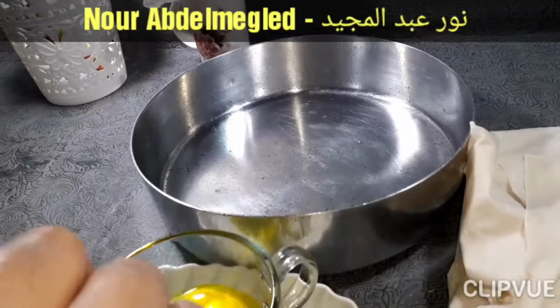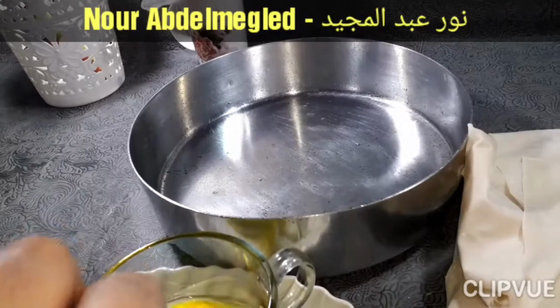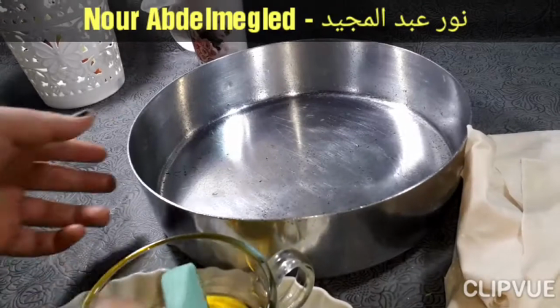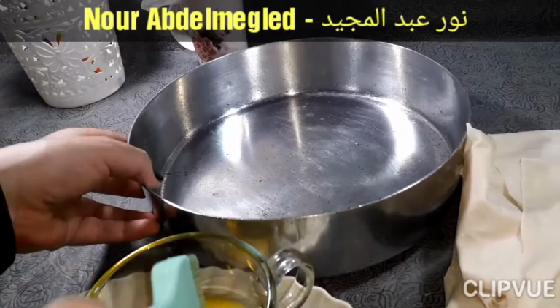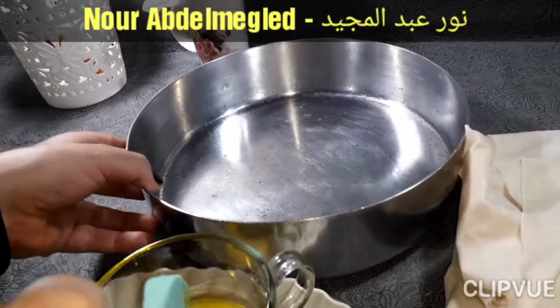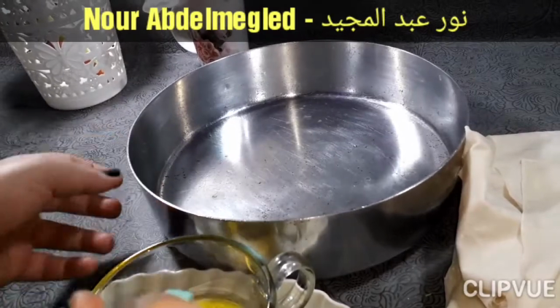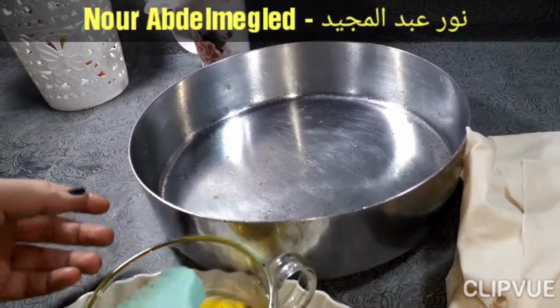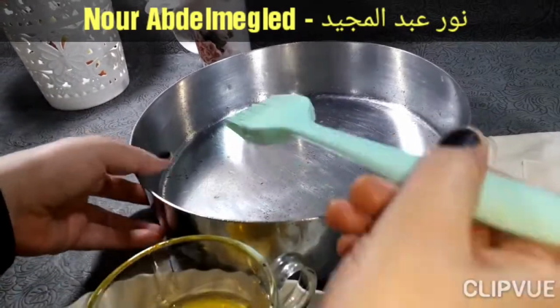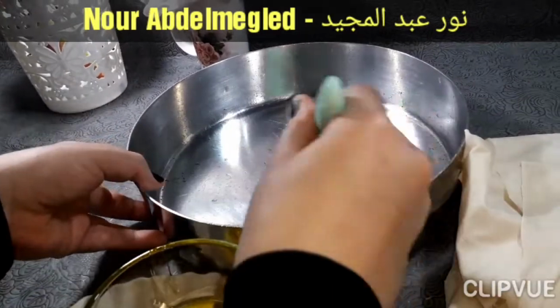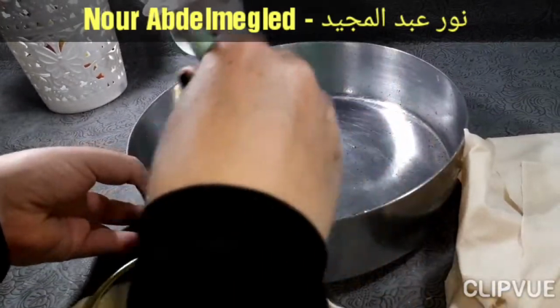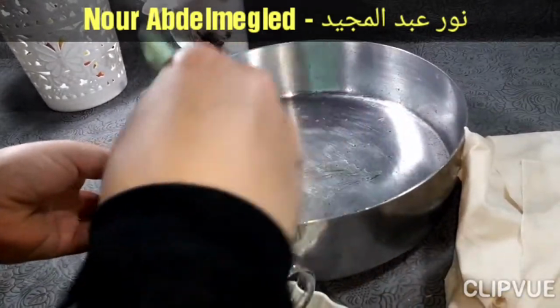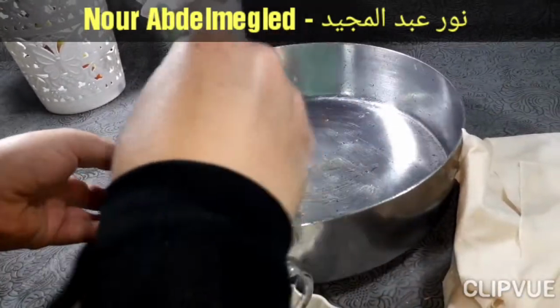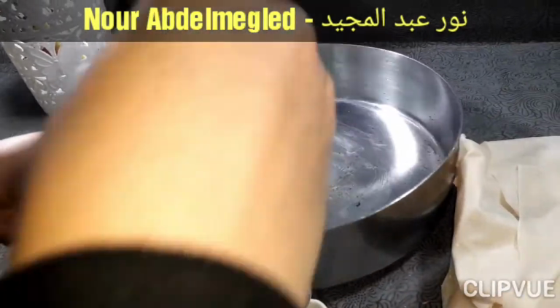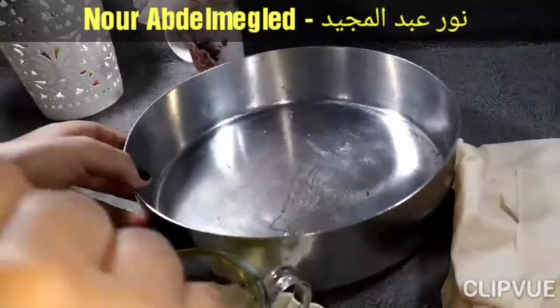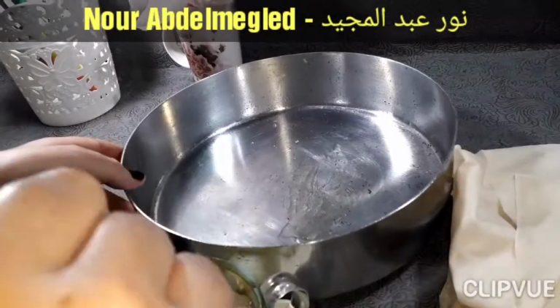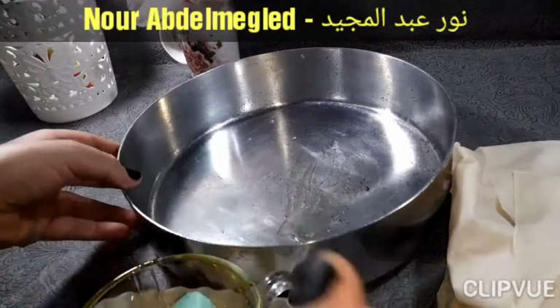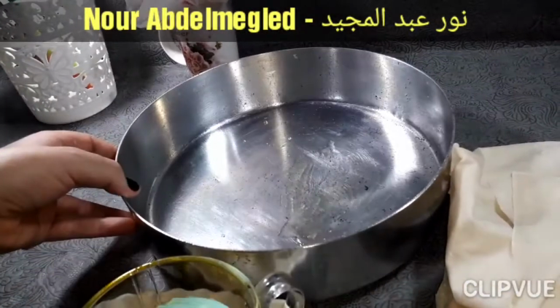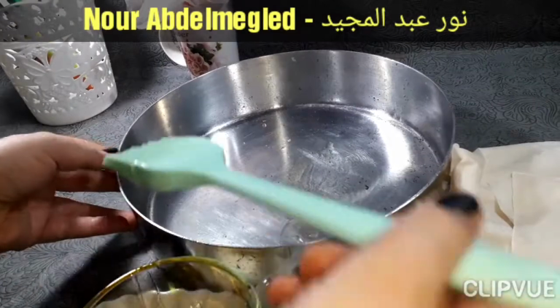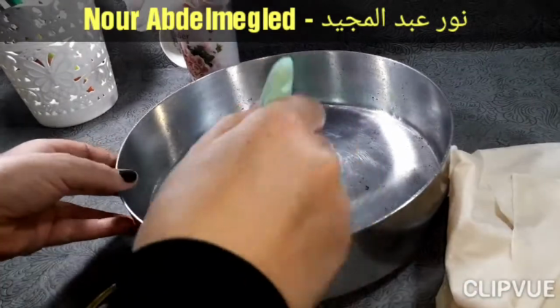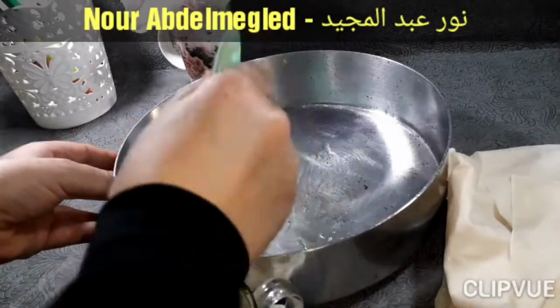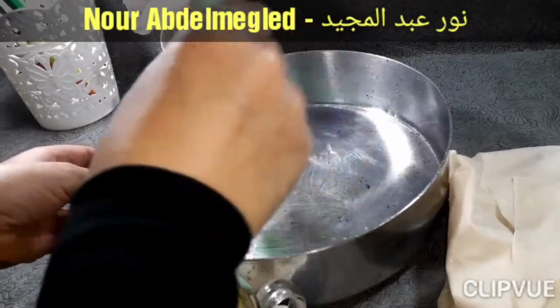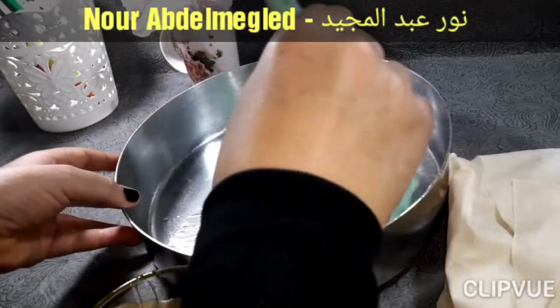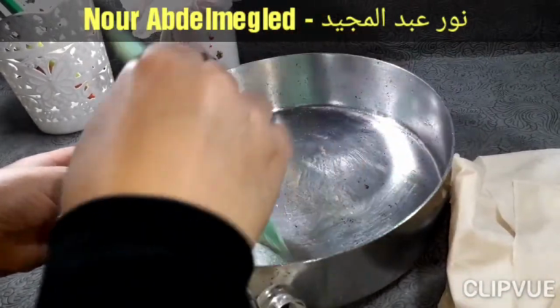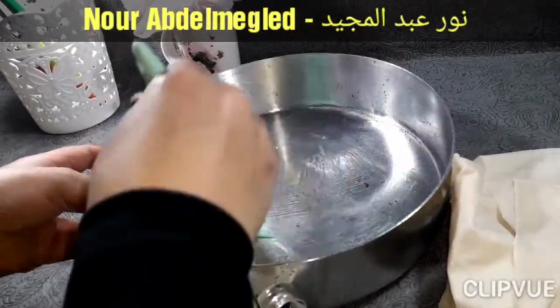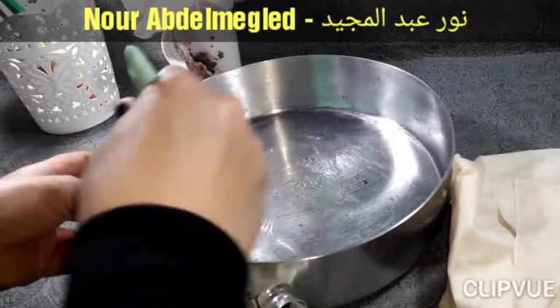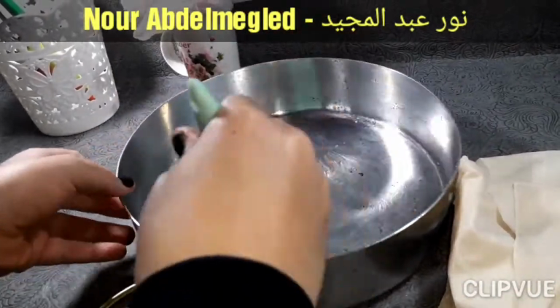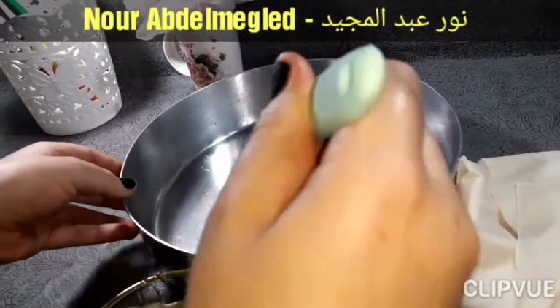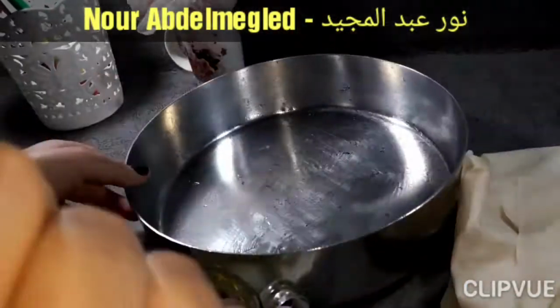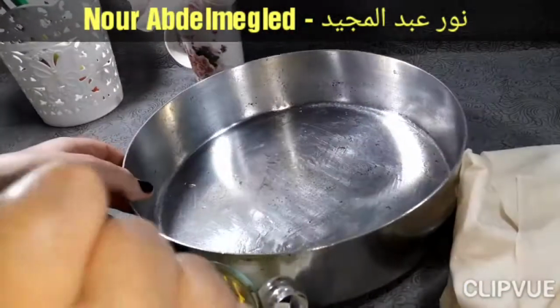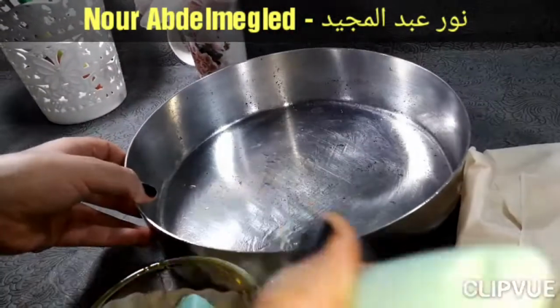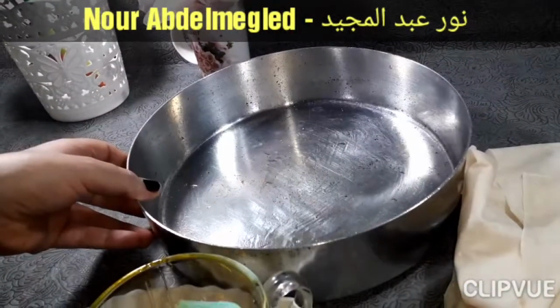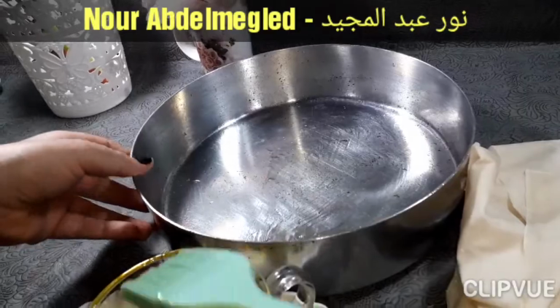هنجيب صانية، ايا كانت مدورة أو مستطيلة، ده هتمشي وده هتمشي. هندهنها بالزبدة والزيت.